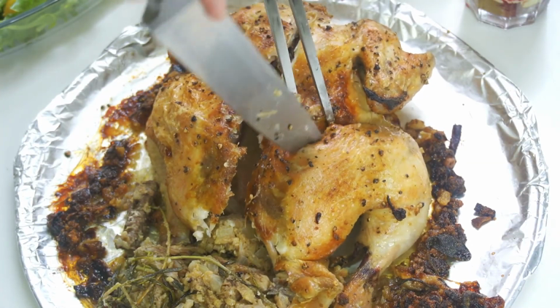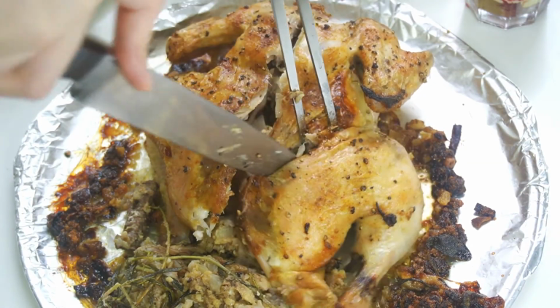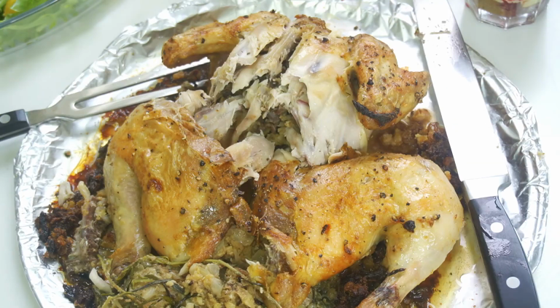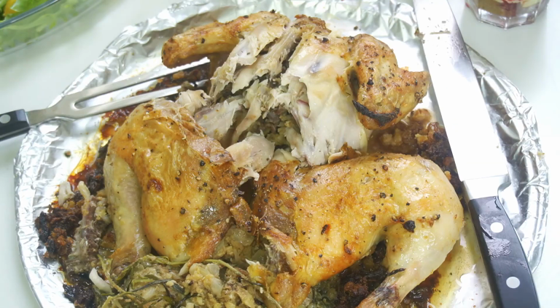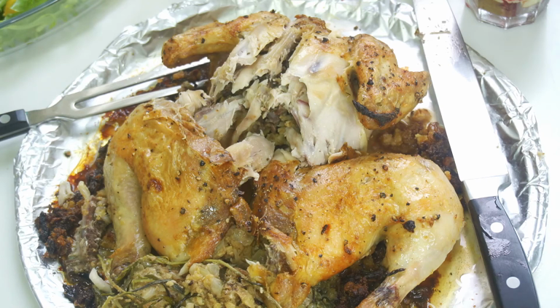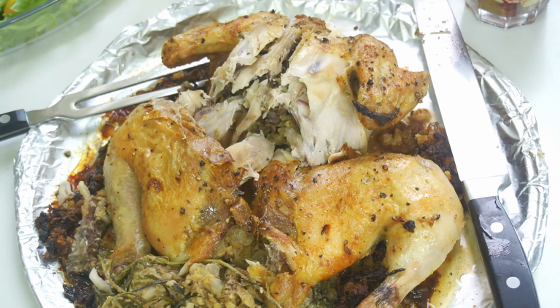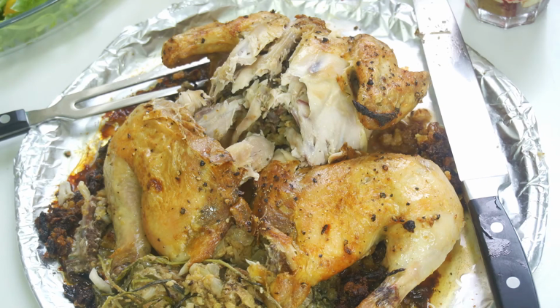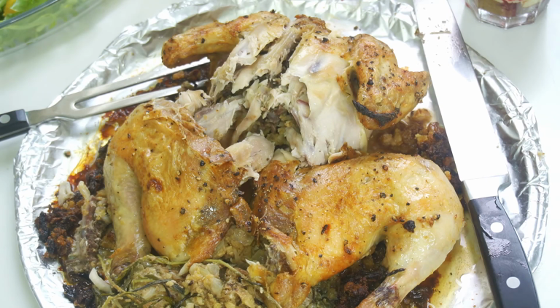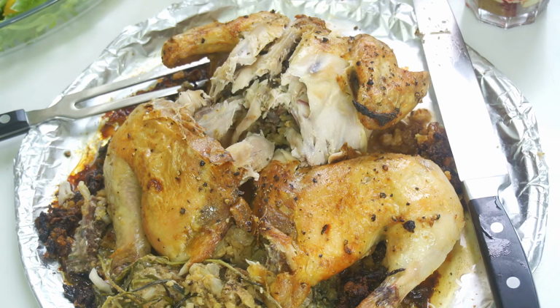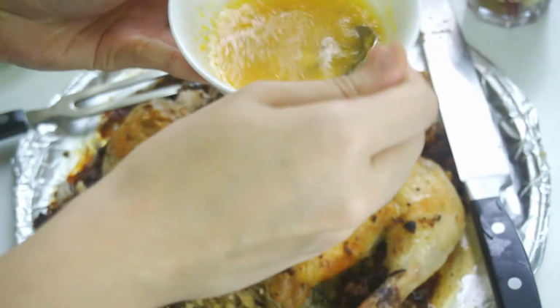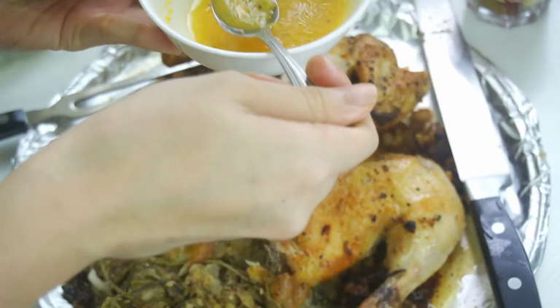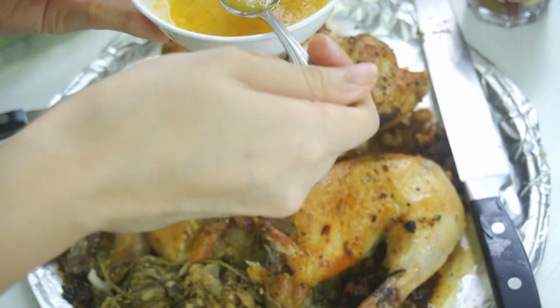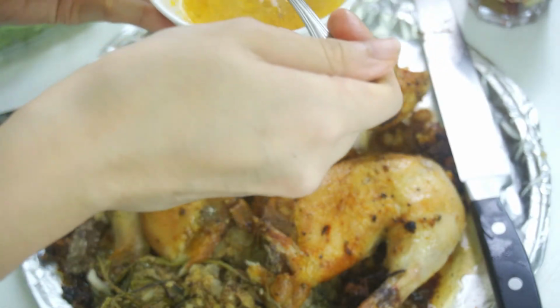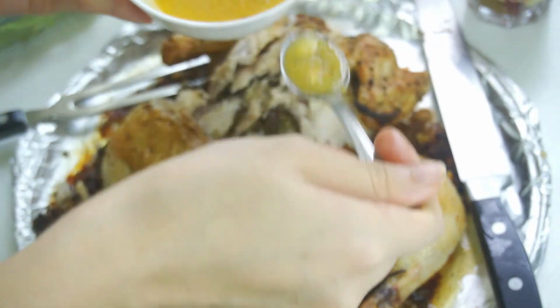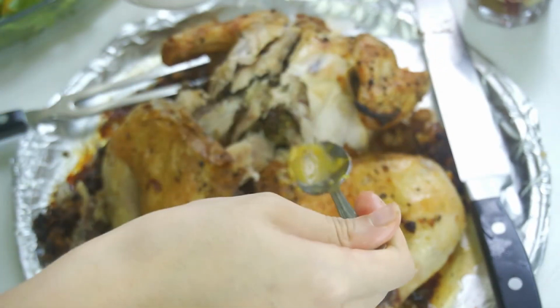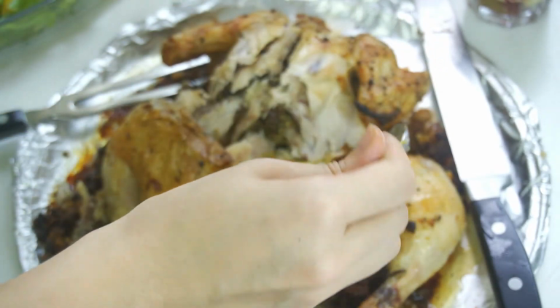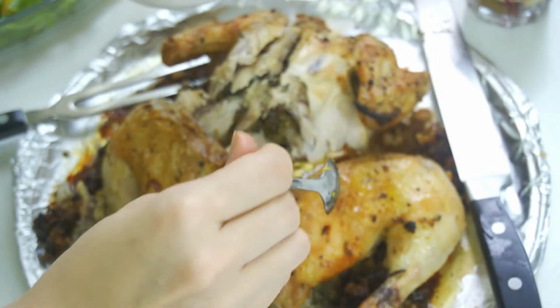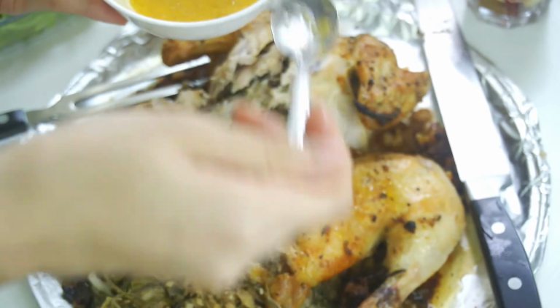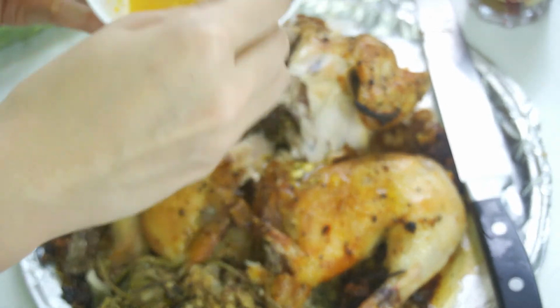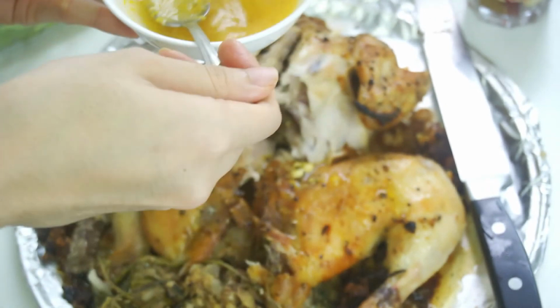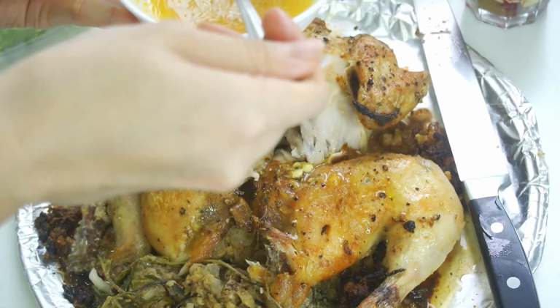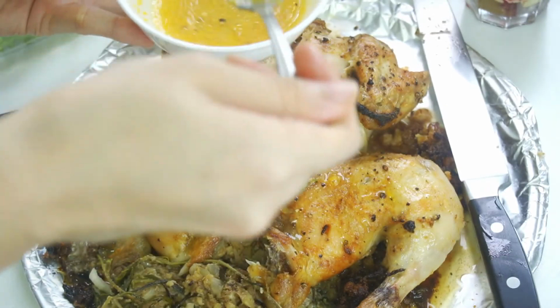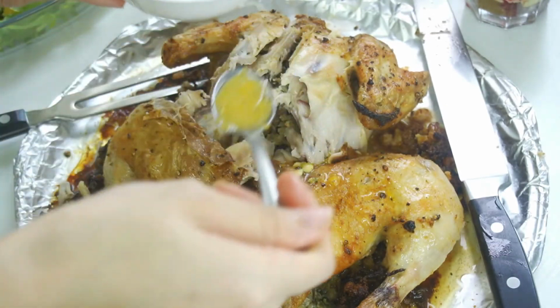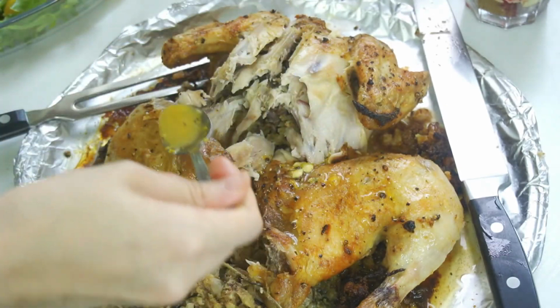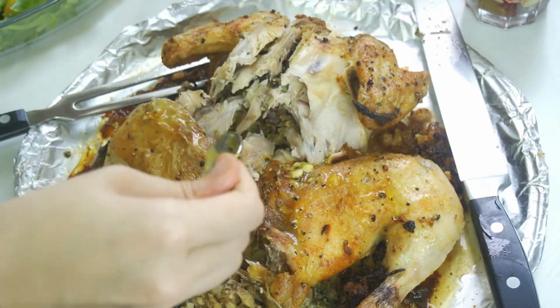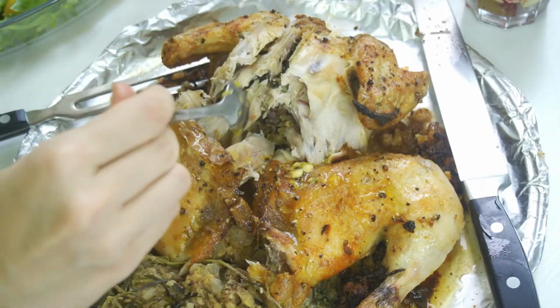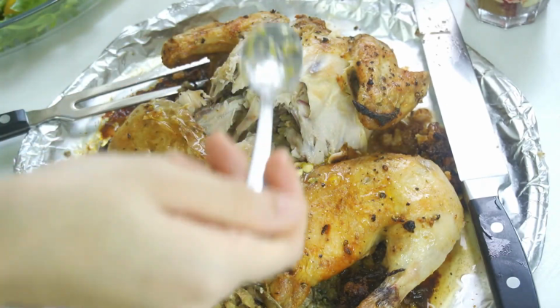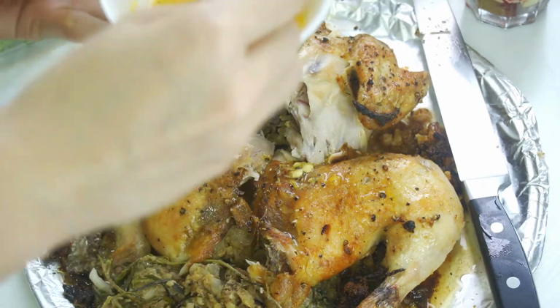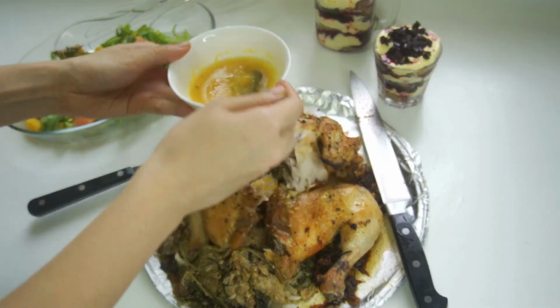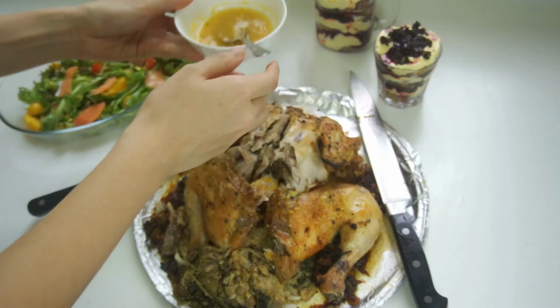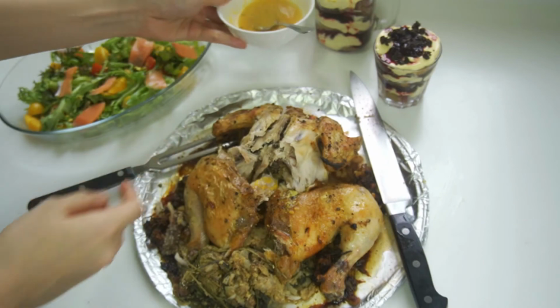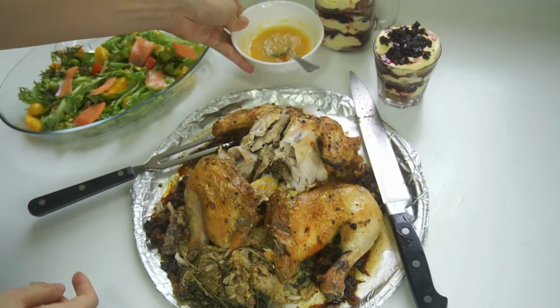You remember the orange vinaigrette we did for our citrus salad with smoked salmon? You can actually drench it all over the roast chicken, and trust me, it tasted so good — I agree!